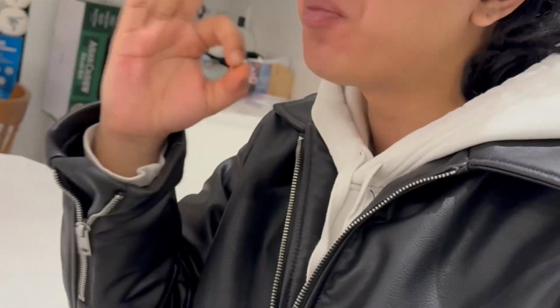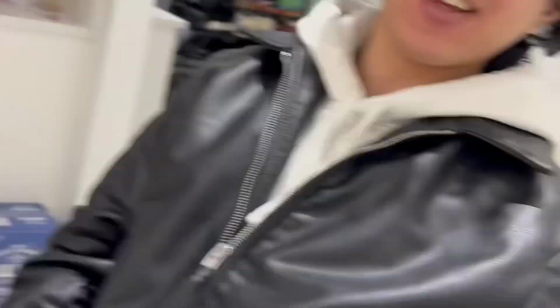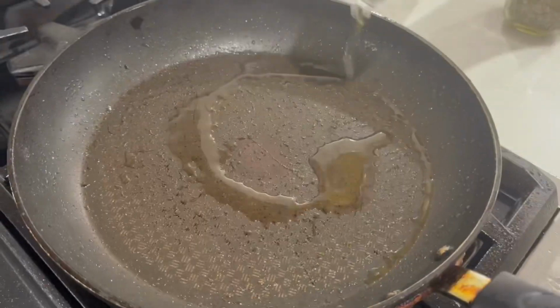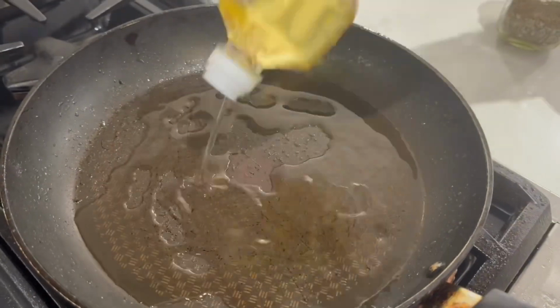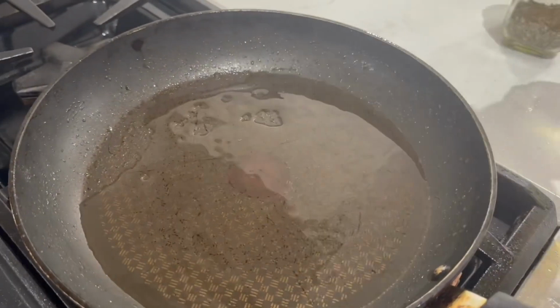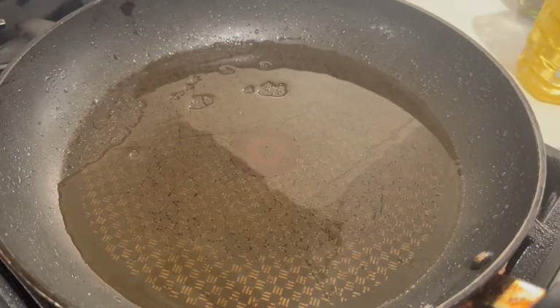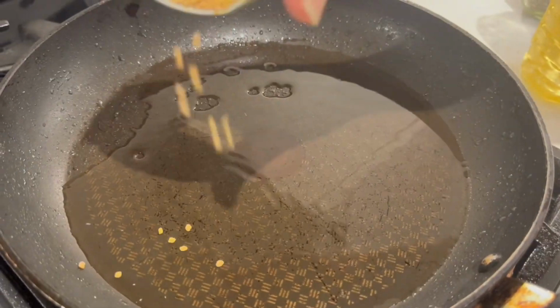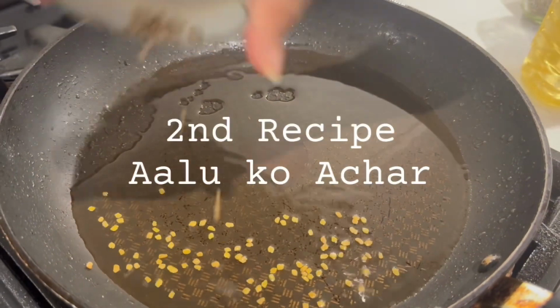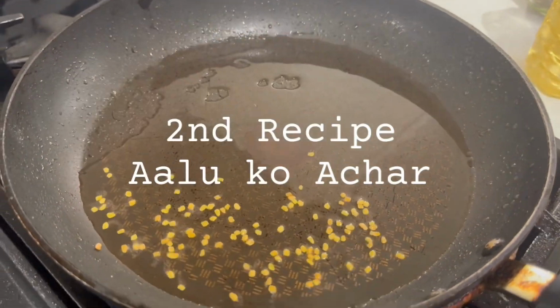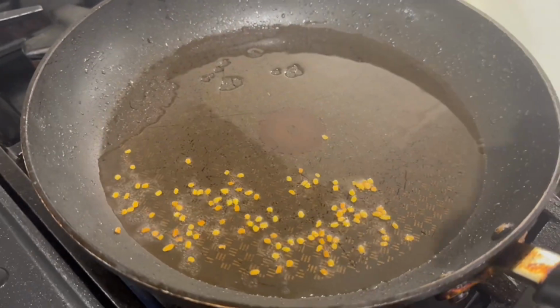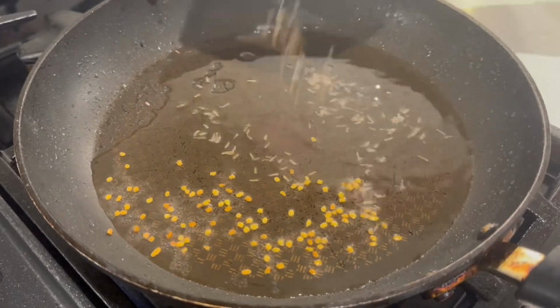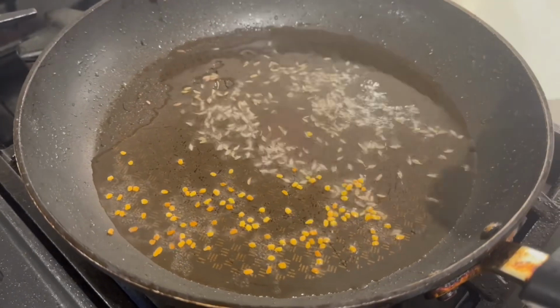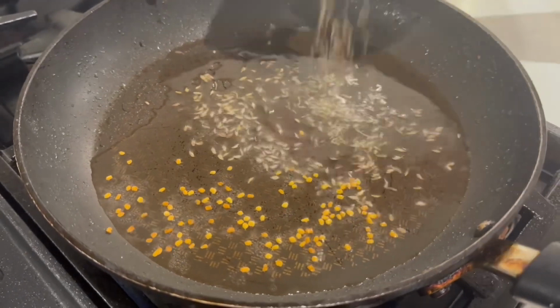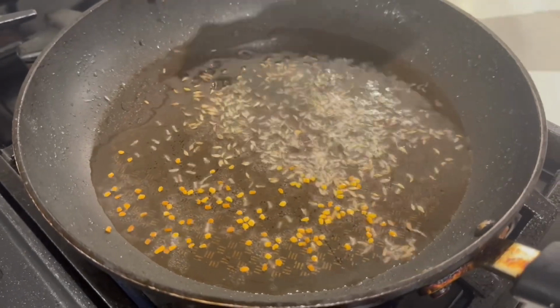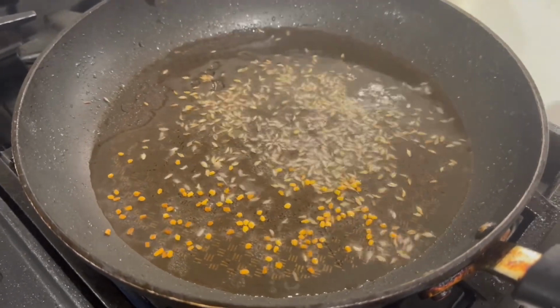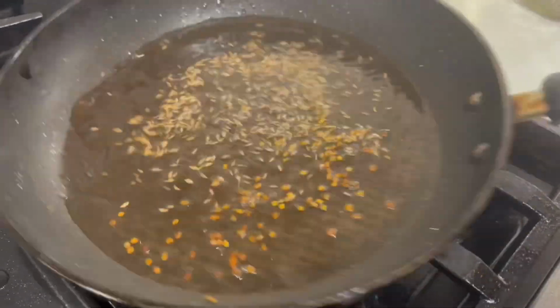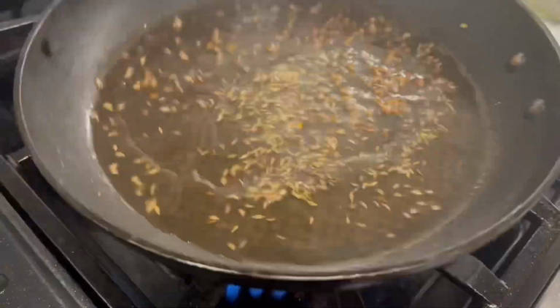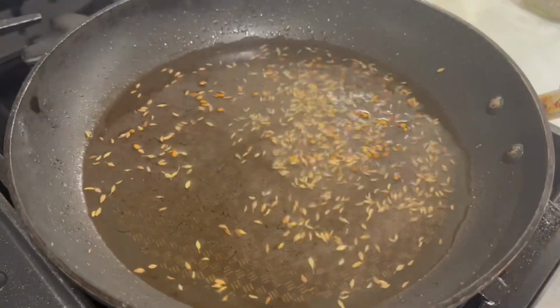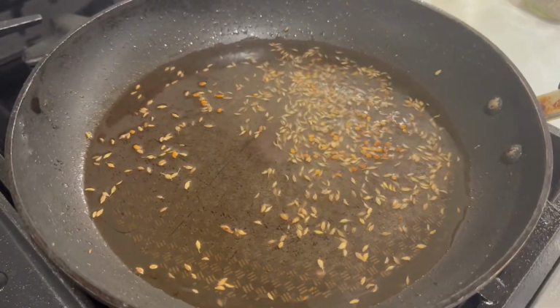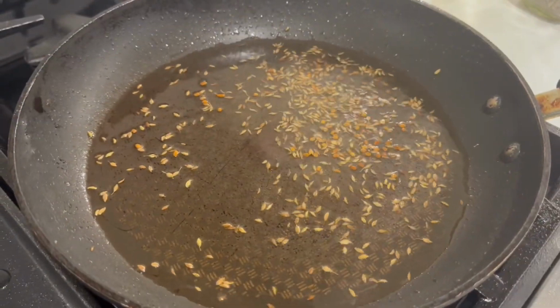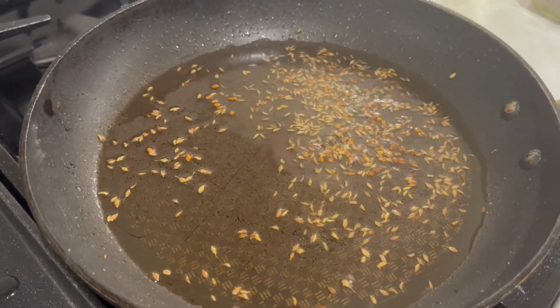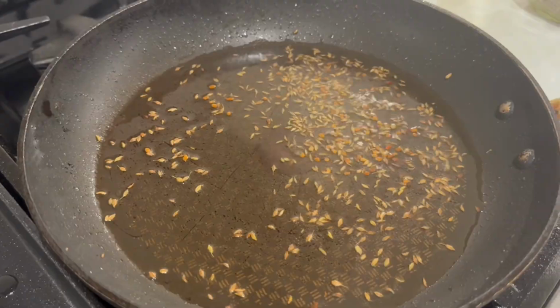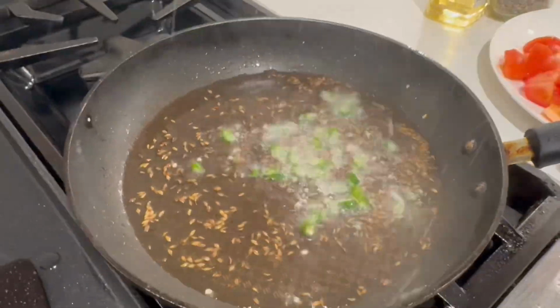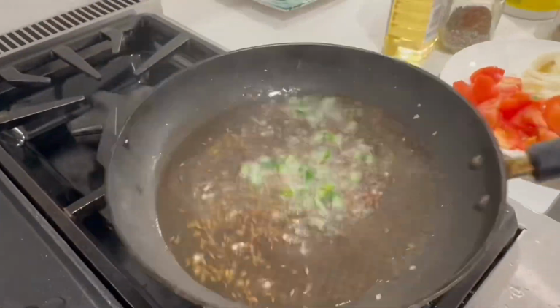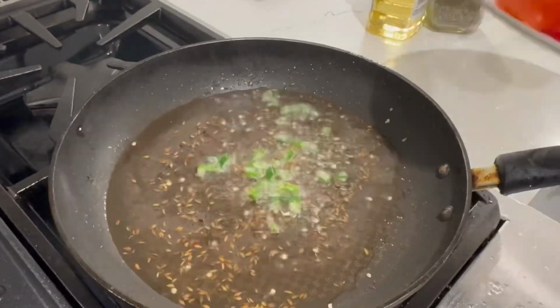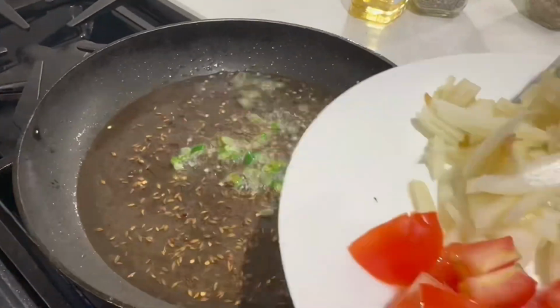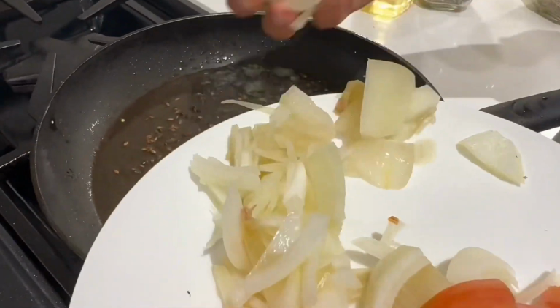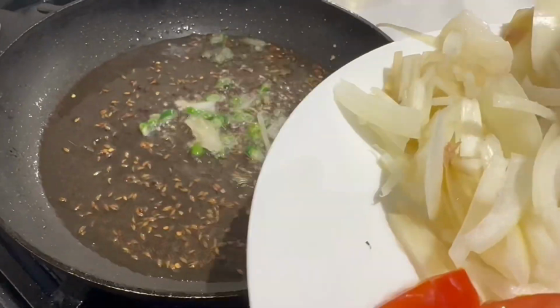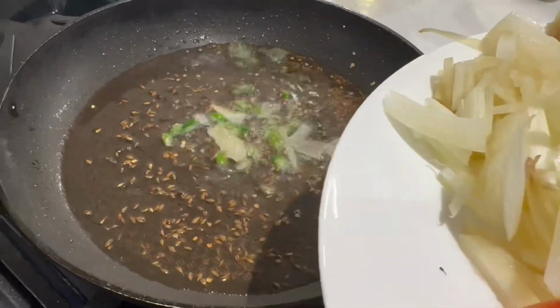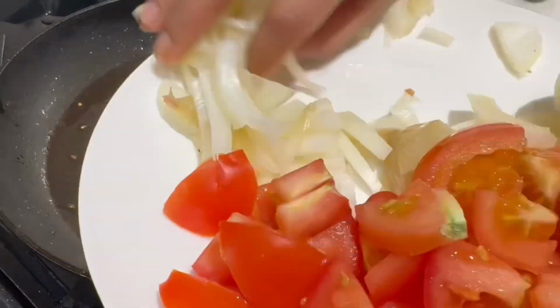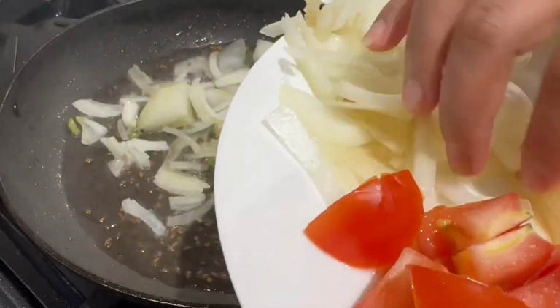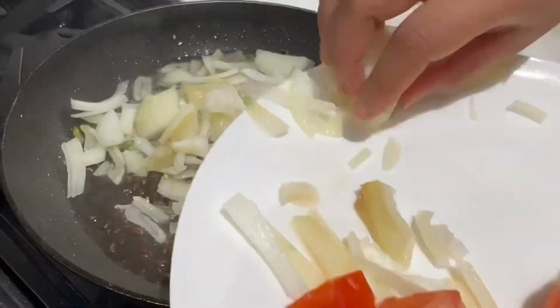The choyla is ready. Then I started cooking and frying the soy sauce. After that we have to fry the garlic and we want to make some chili and raw onions.